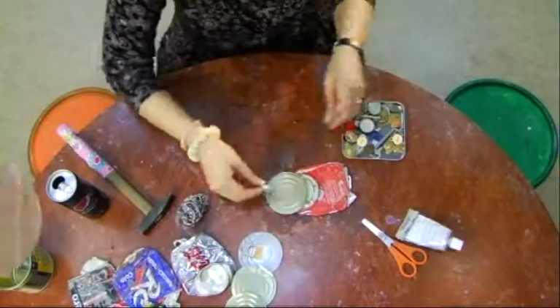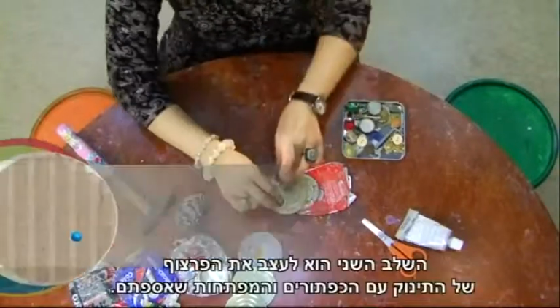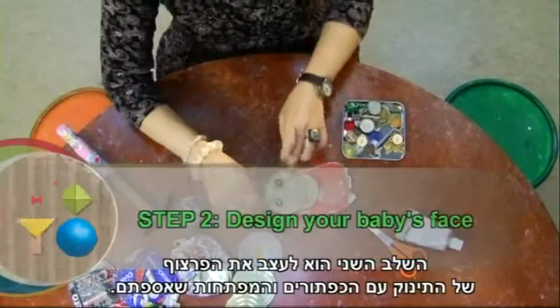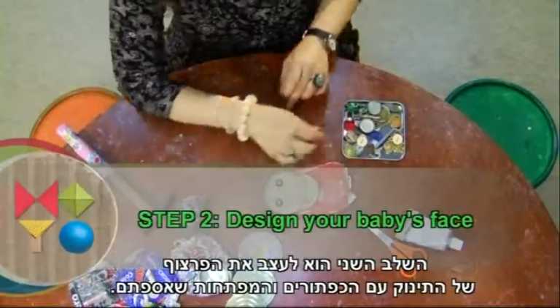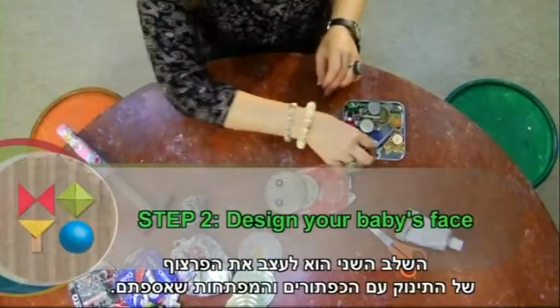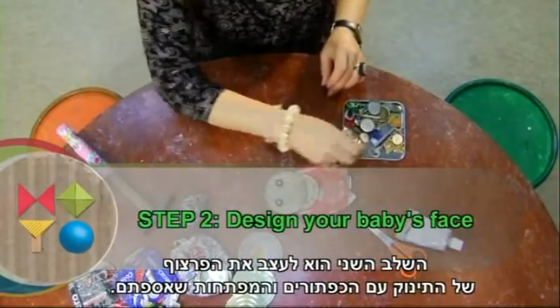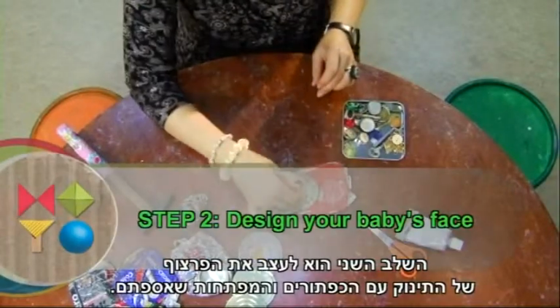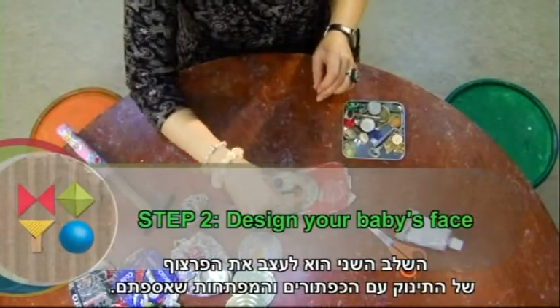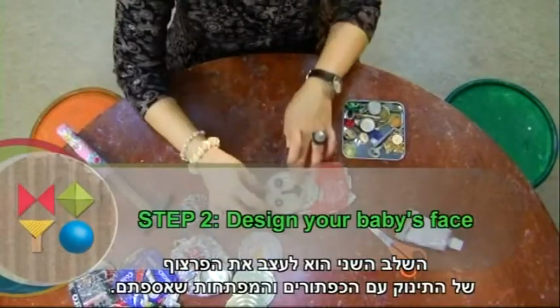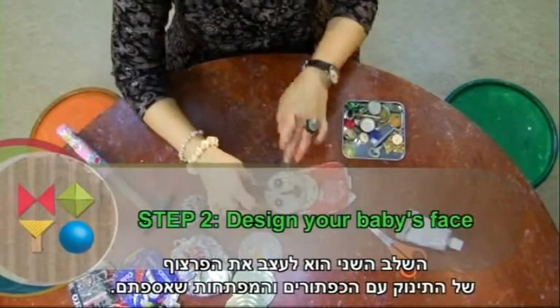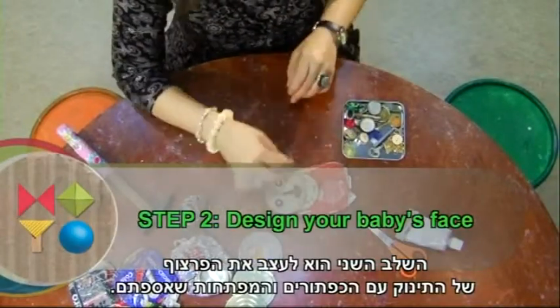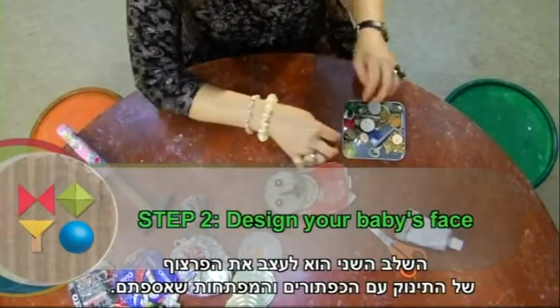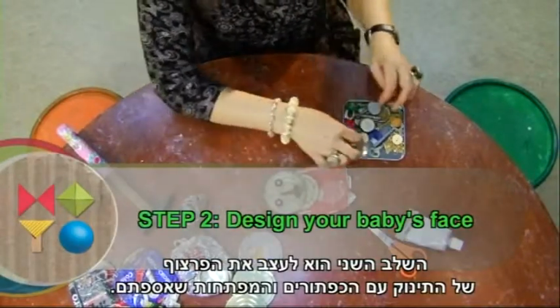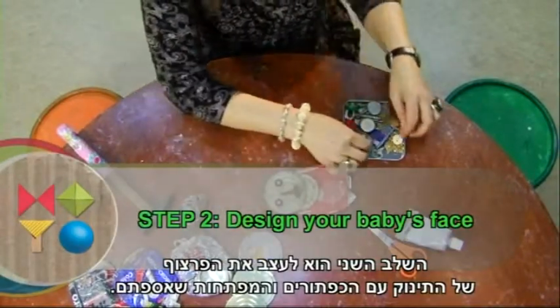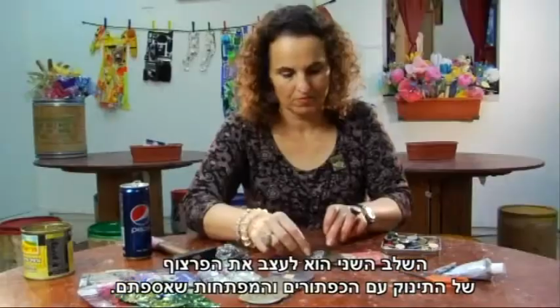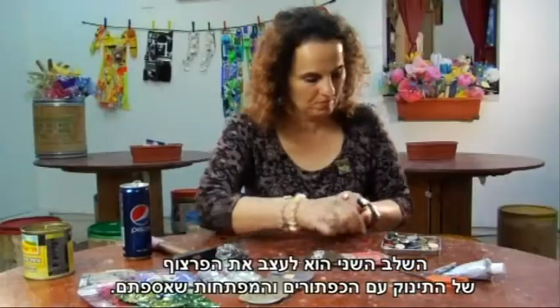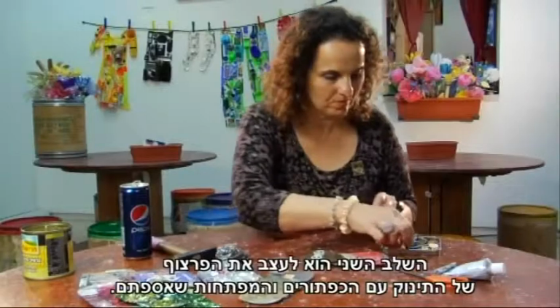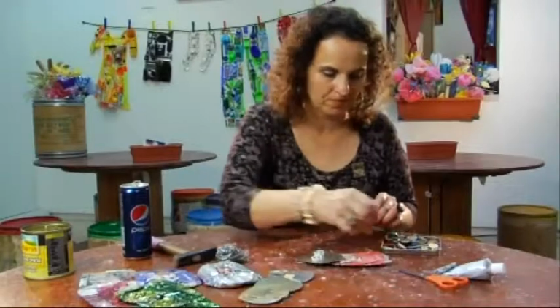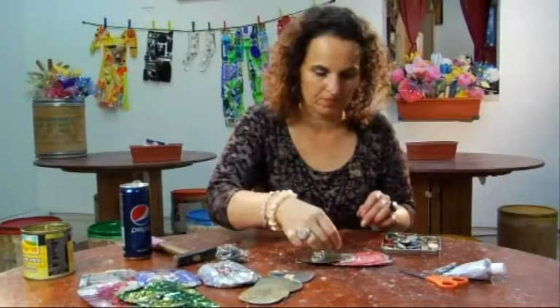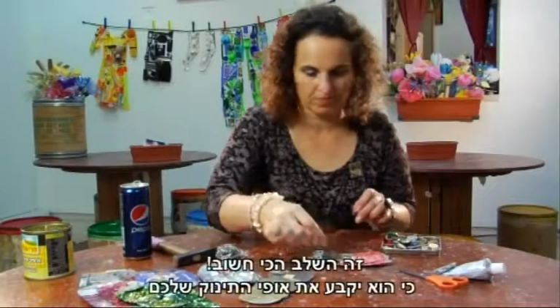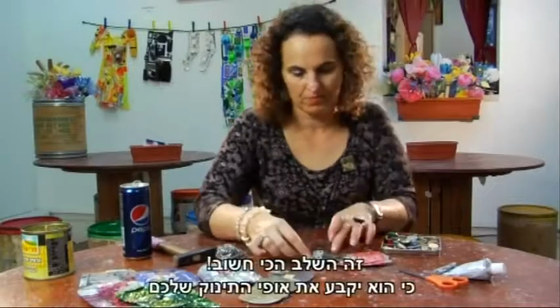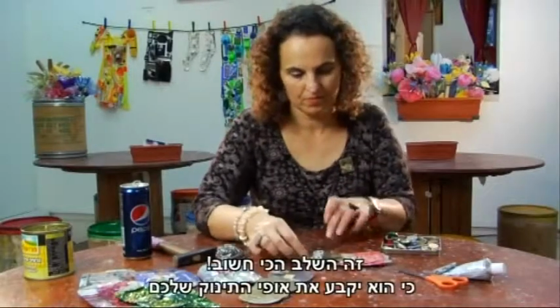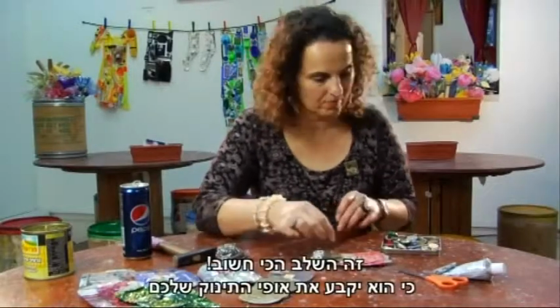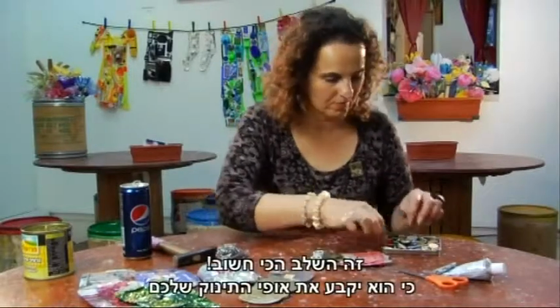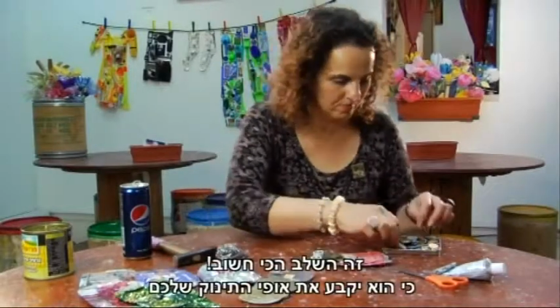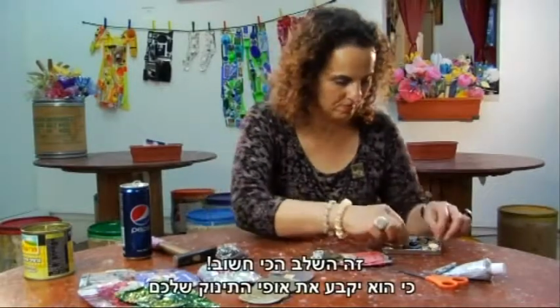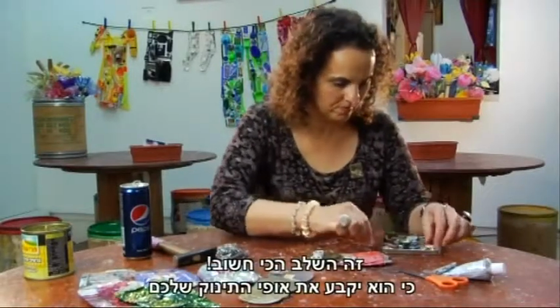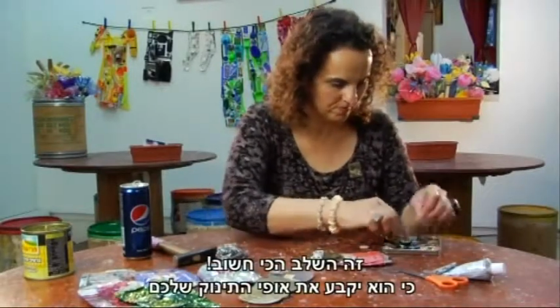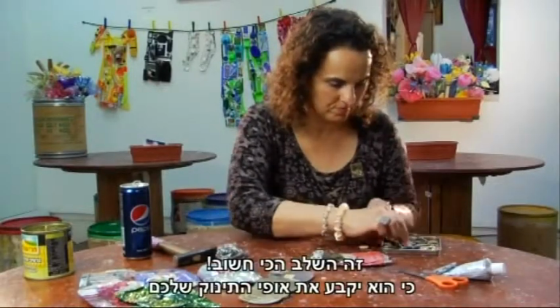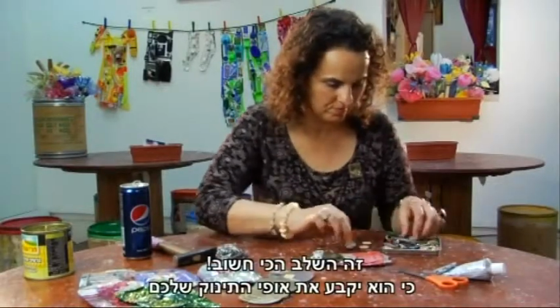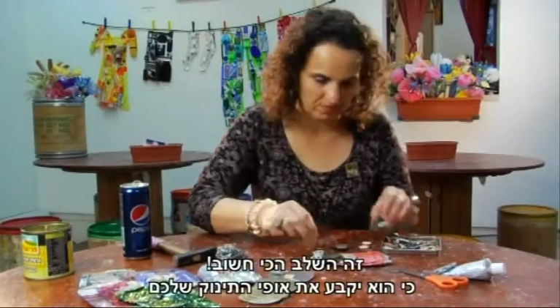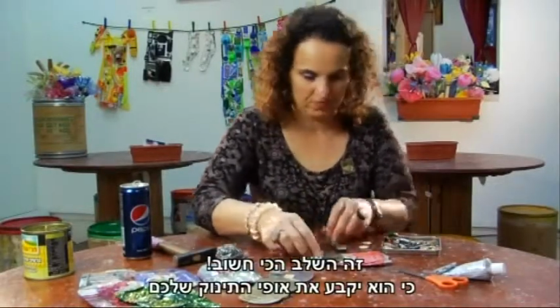The second step is to design your baby's face with the buttons and the keys that you have collected. This is the most important step as it will determine your baby's character.